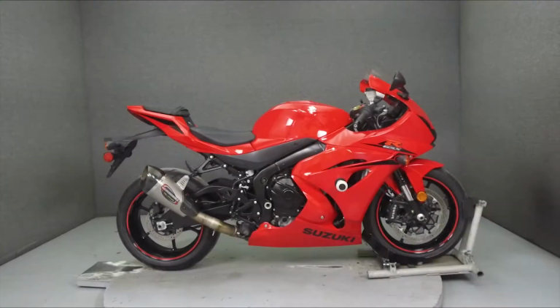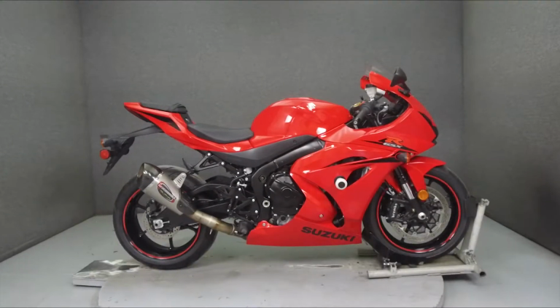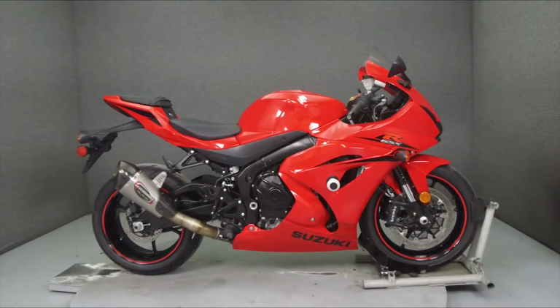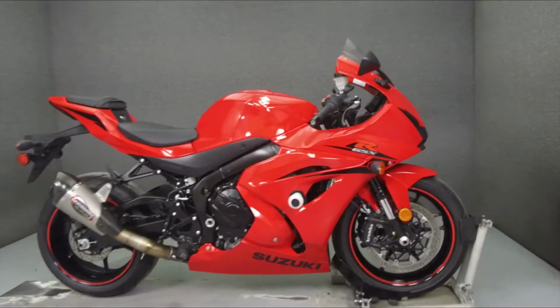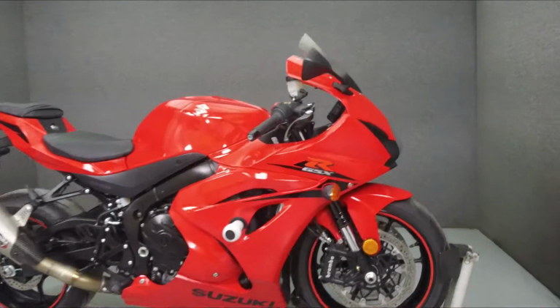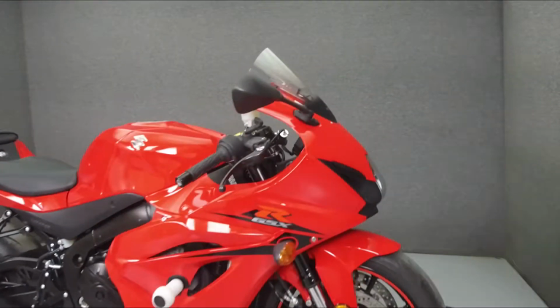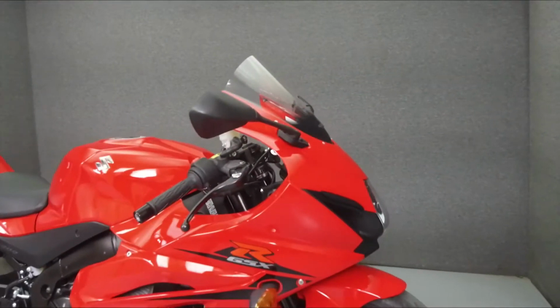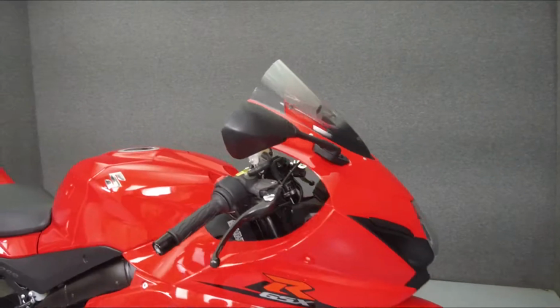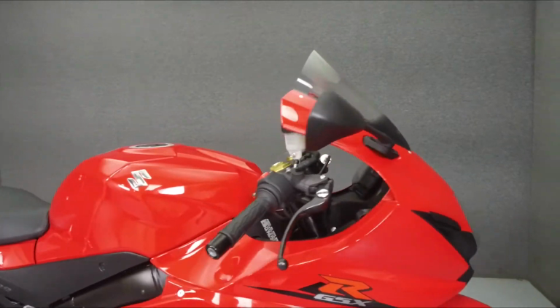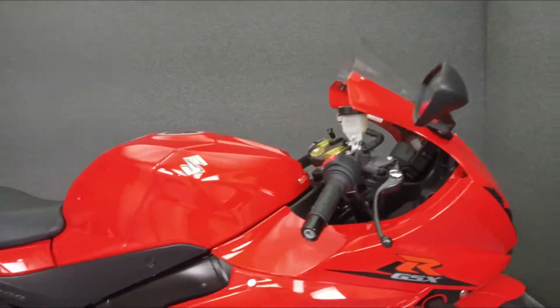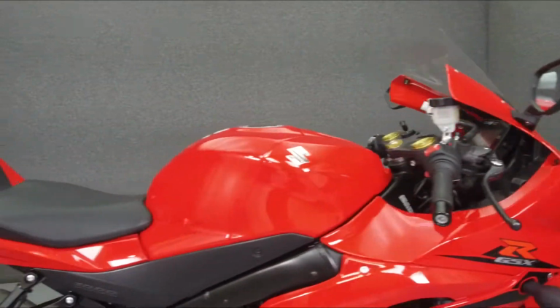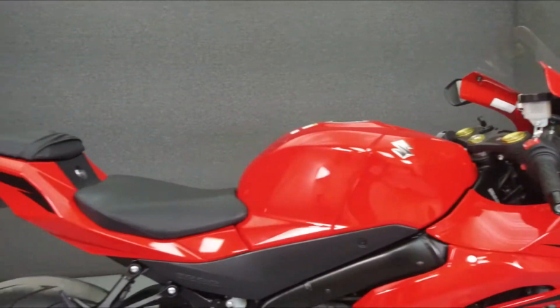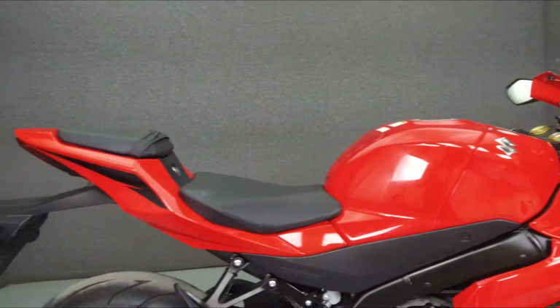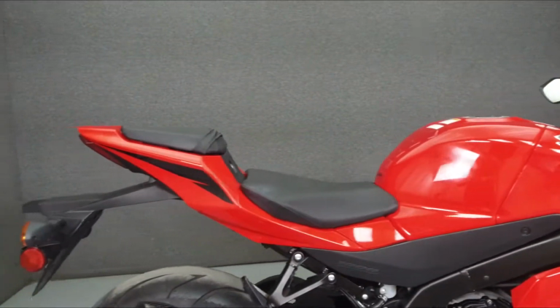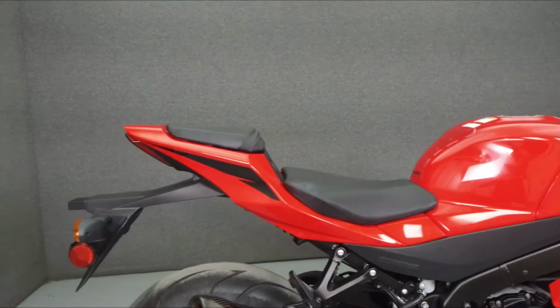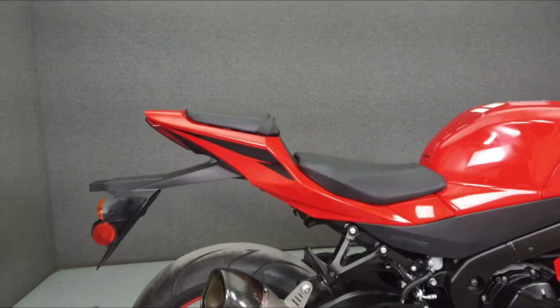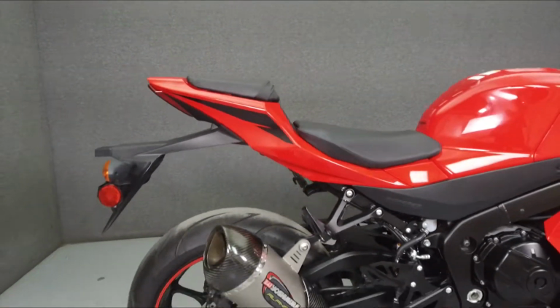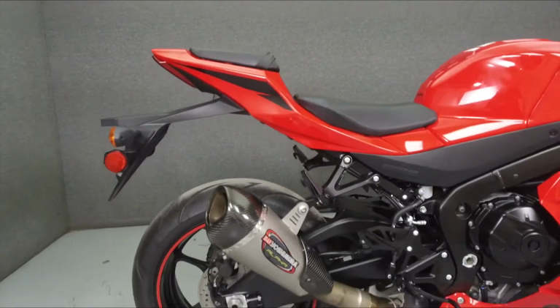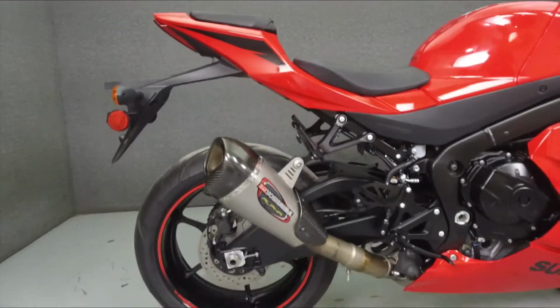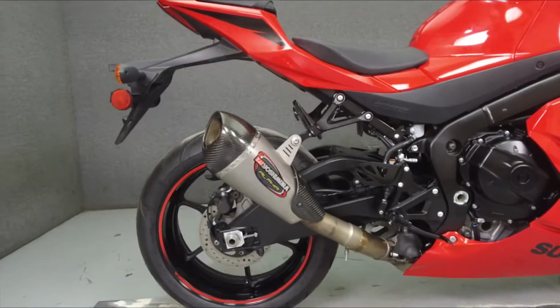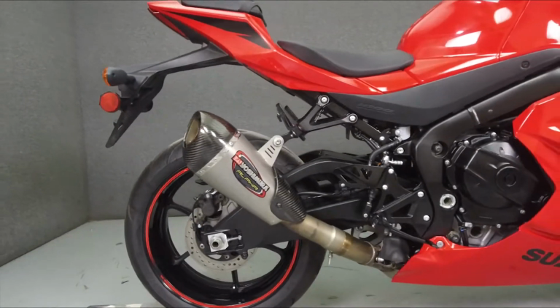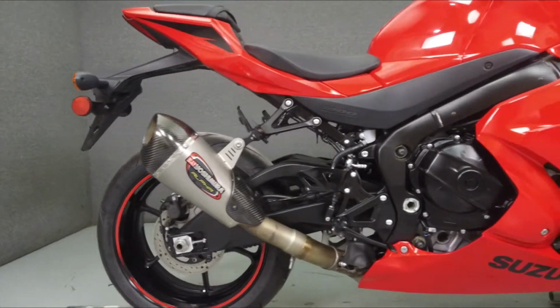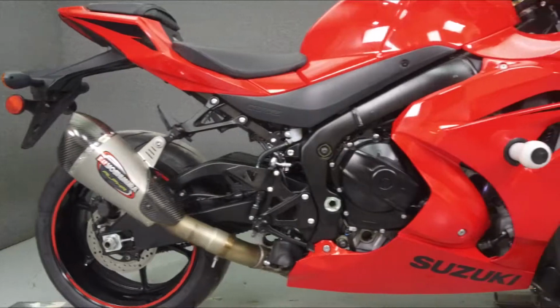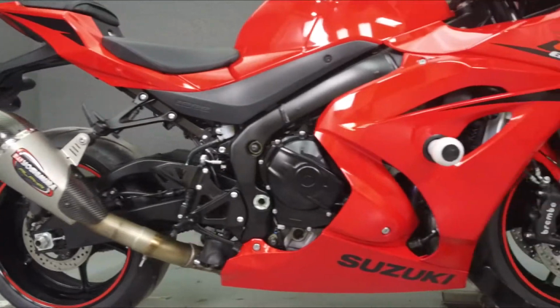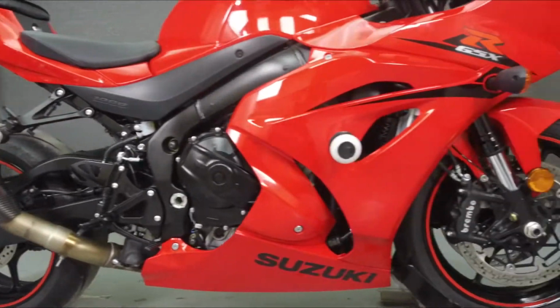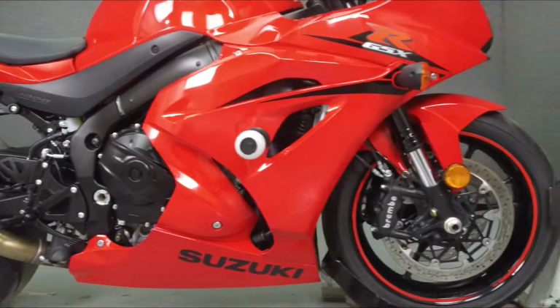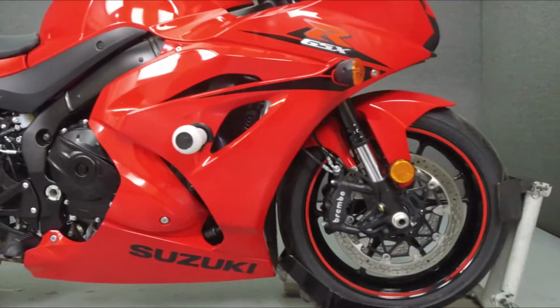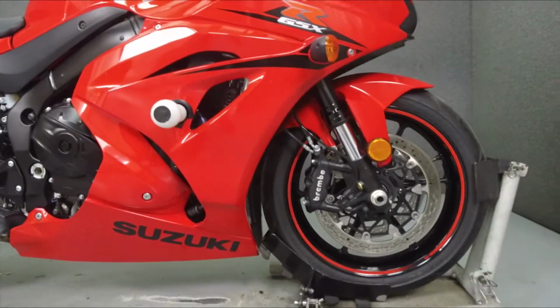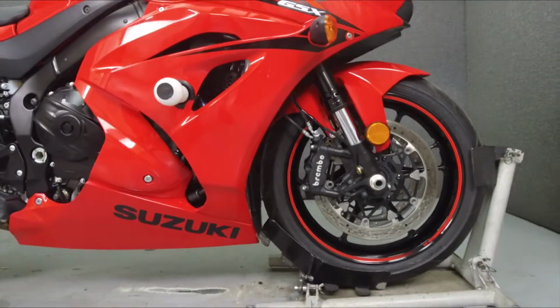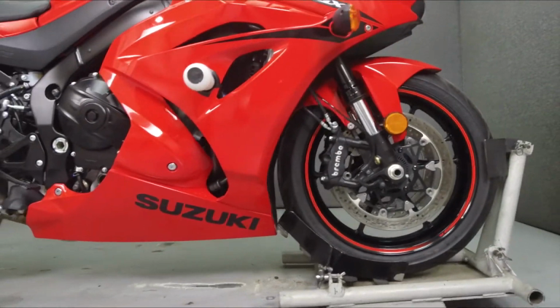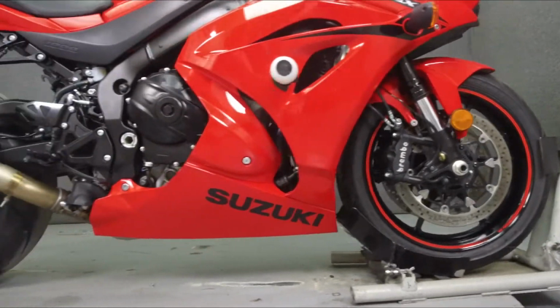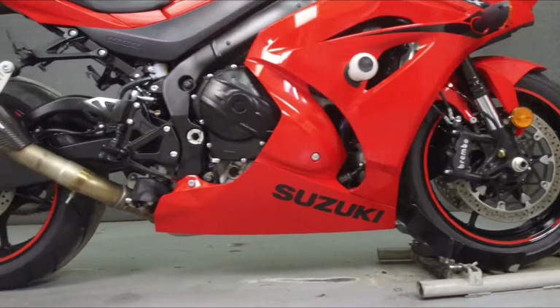Hey everyone, this is Keegan from National Powersports. Today we're going to take a look at this 2017 Suzuki GSX-R 1000 with 4,916 miles.